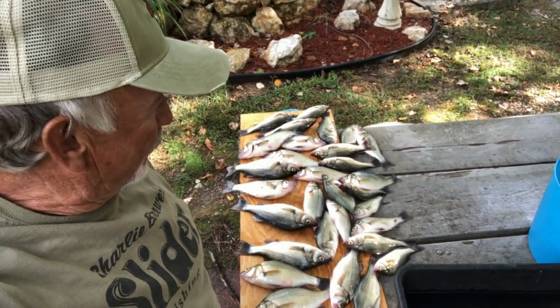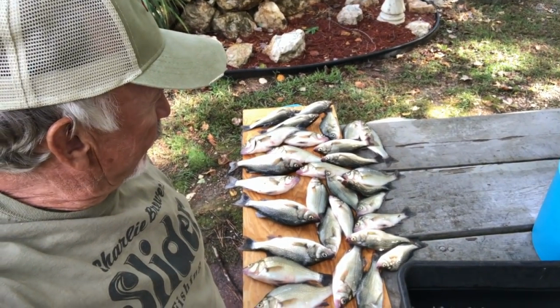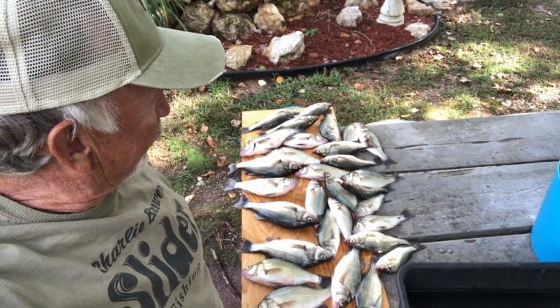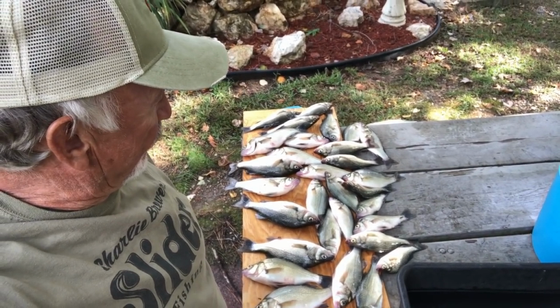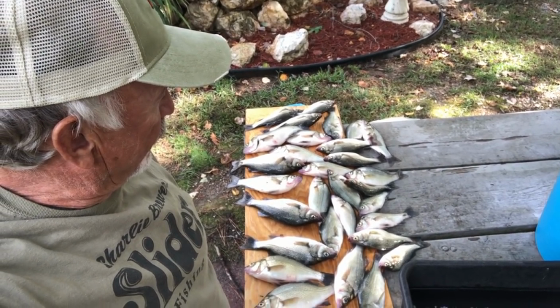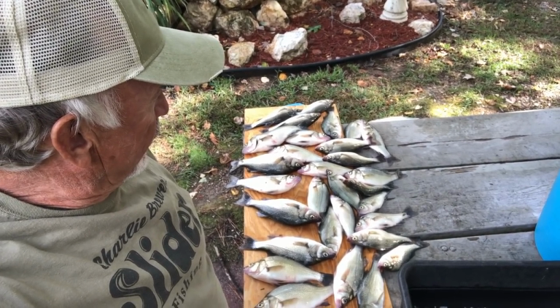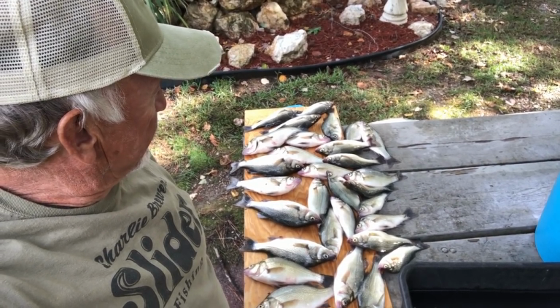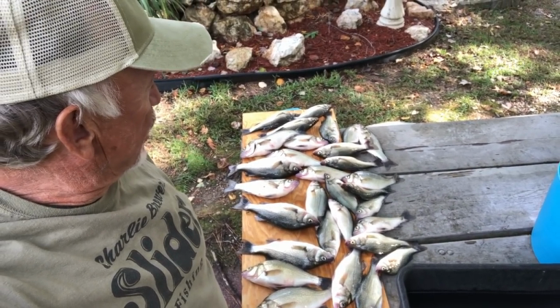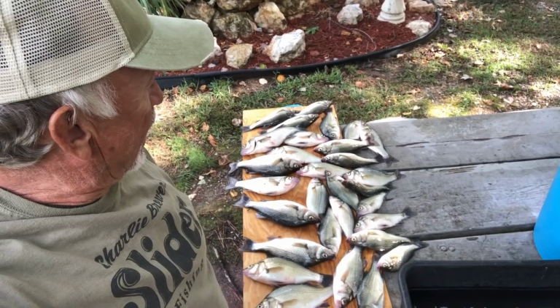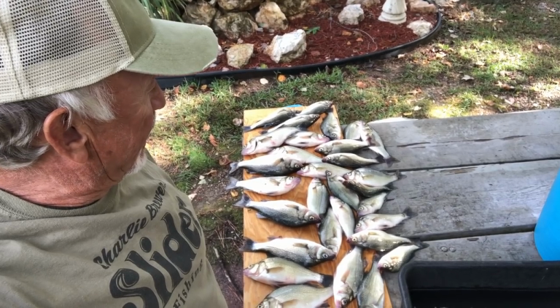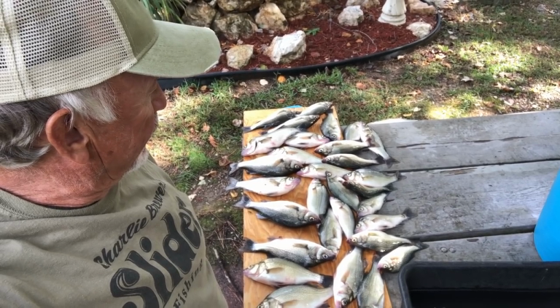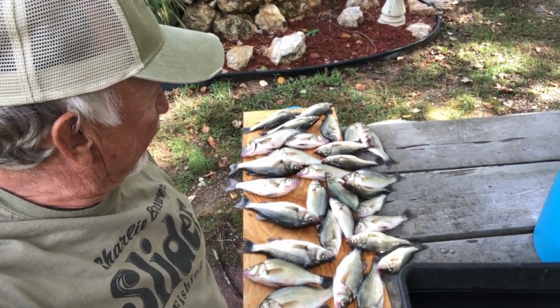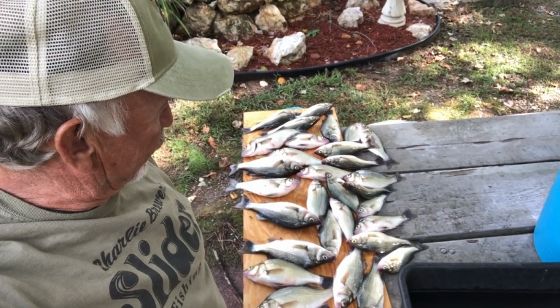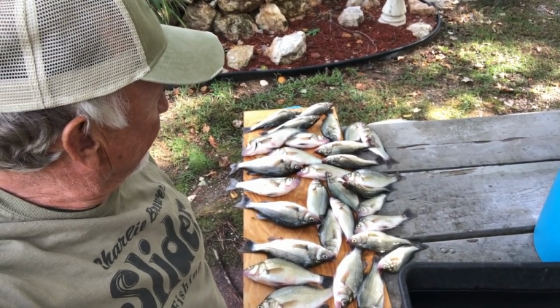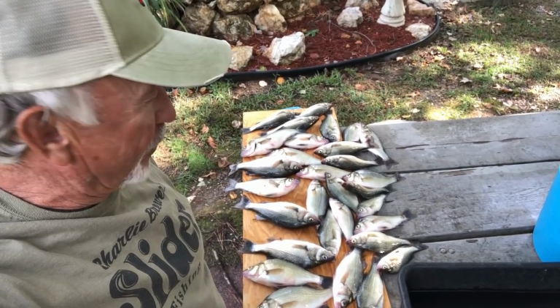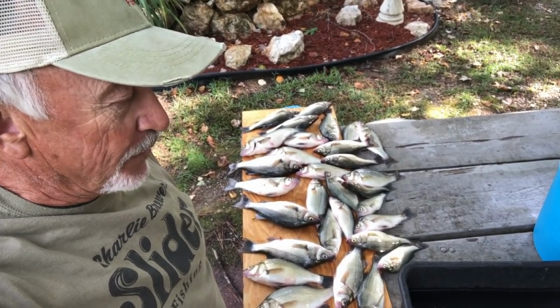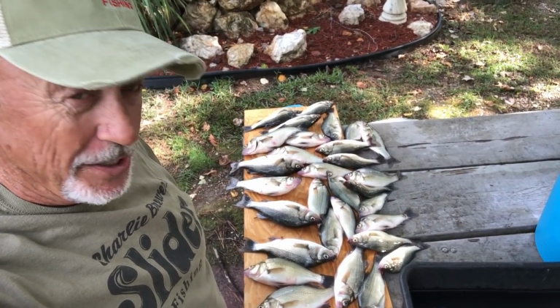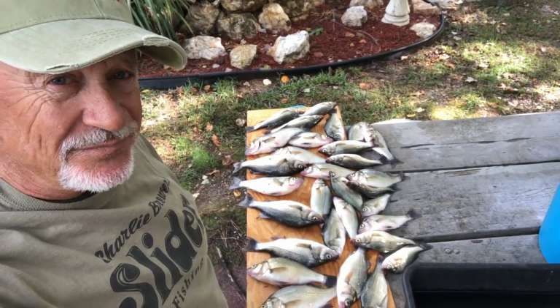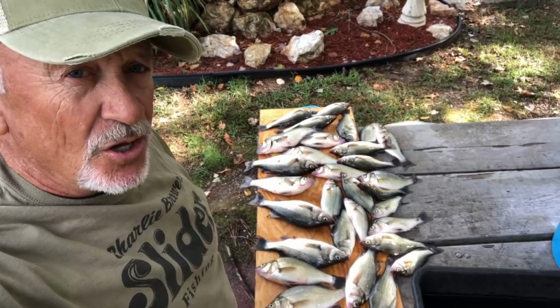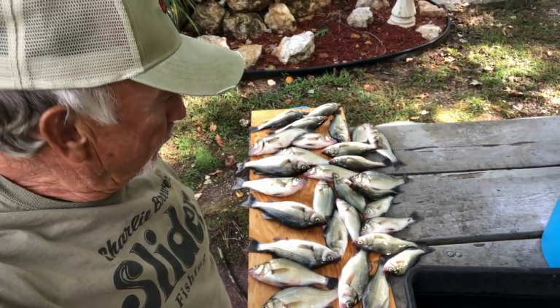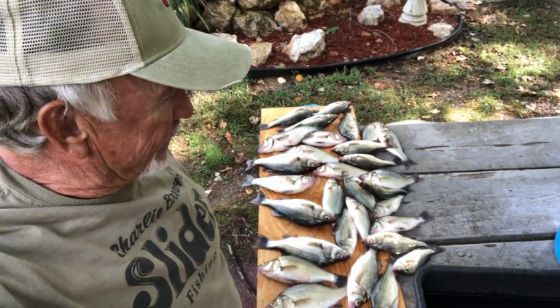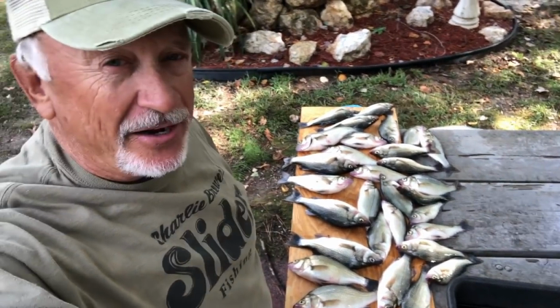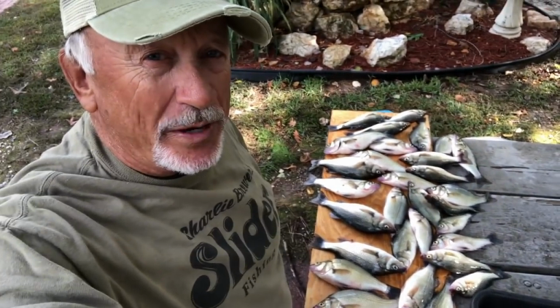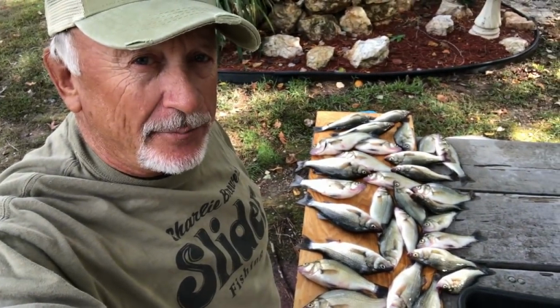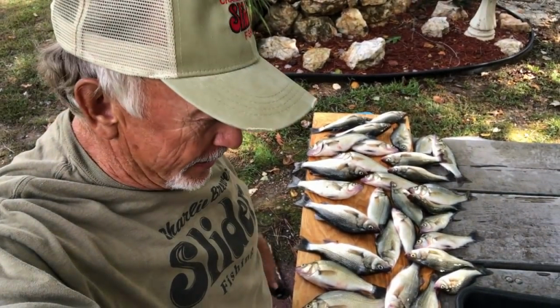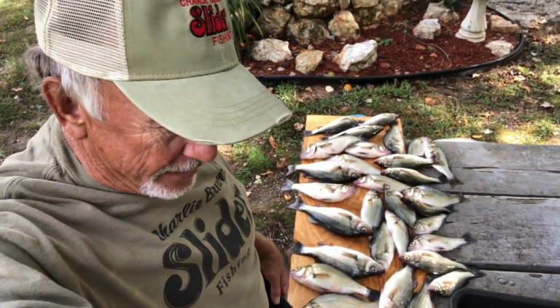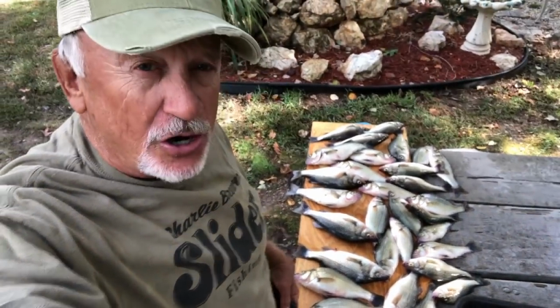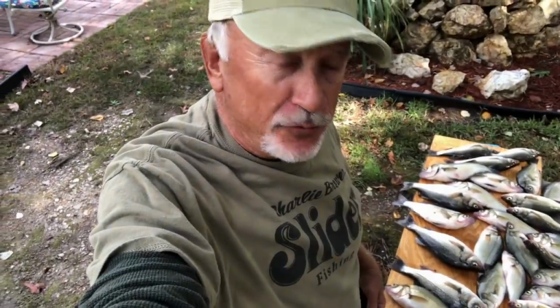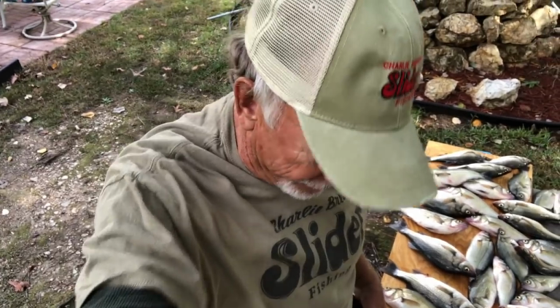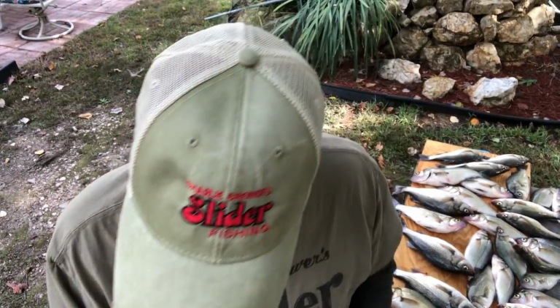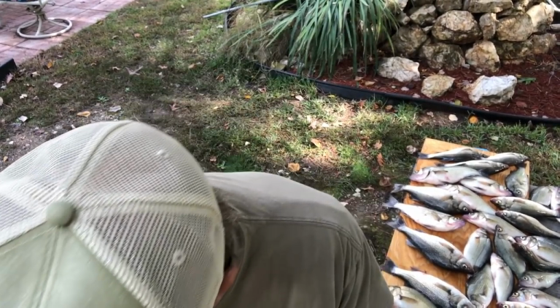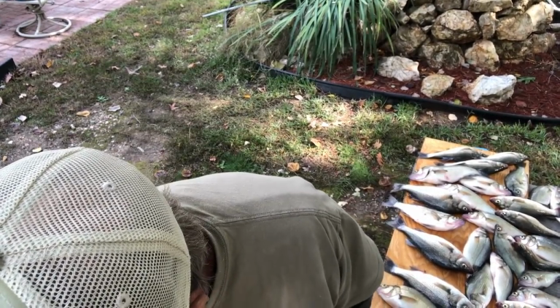We got yellow jackets flying everywhere, so there'll be some yellow jackets flying. They love the smell of these fish and they come from everywhere. We're on the picnic table out here, and I want to show you a few jigs that I used today to catch these fish.